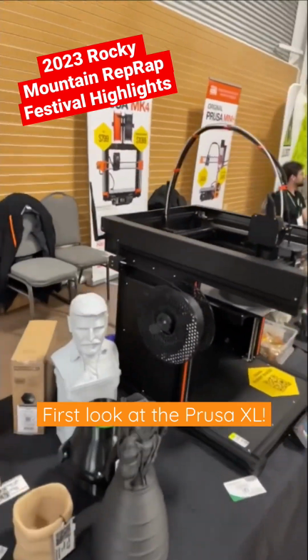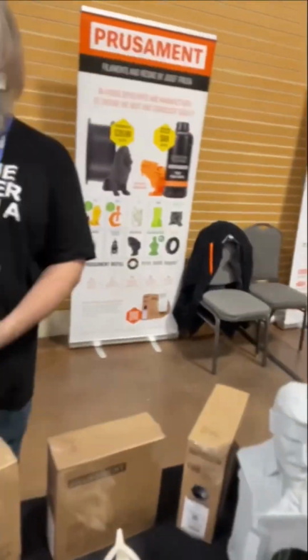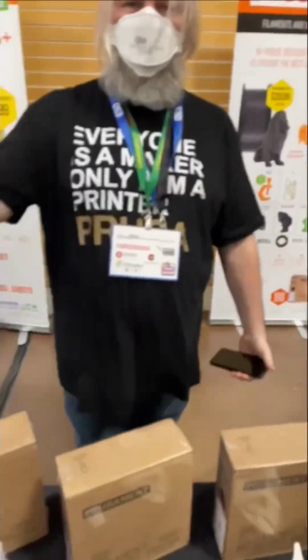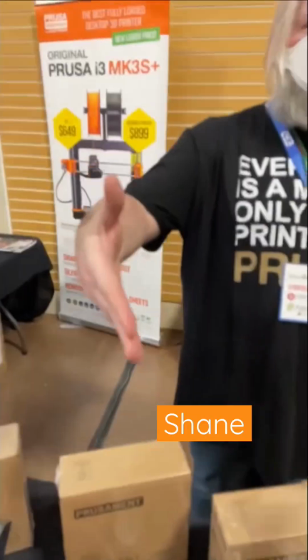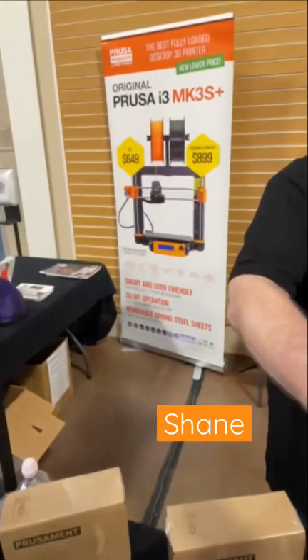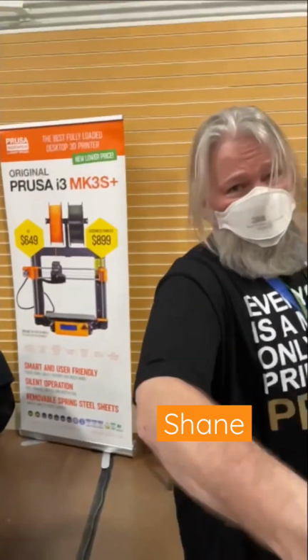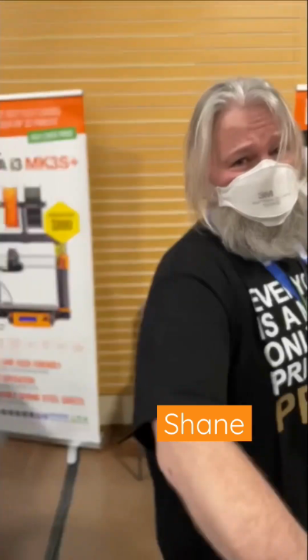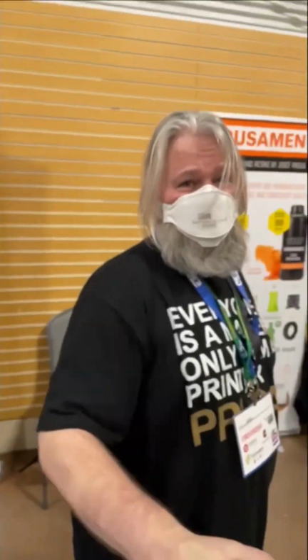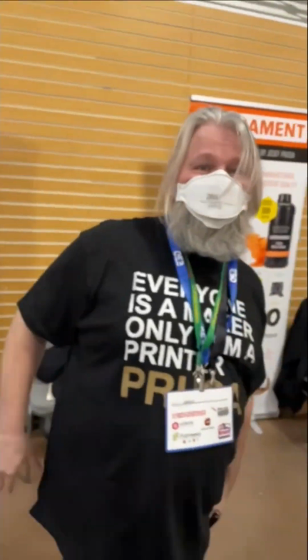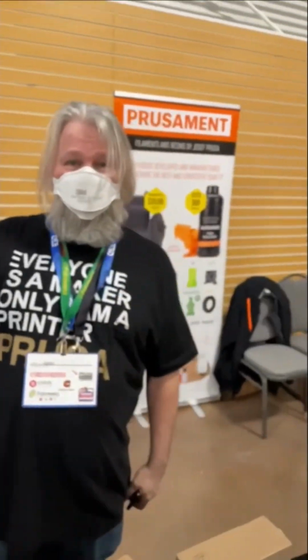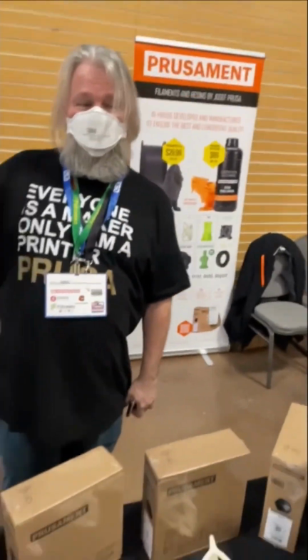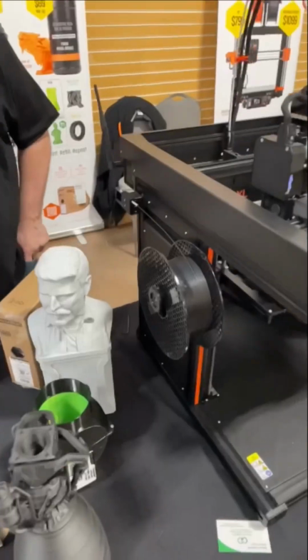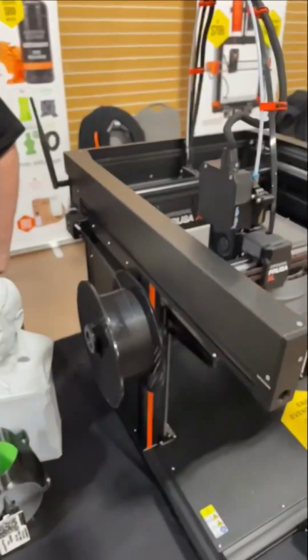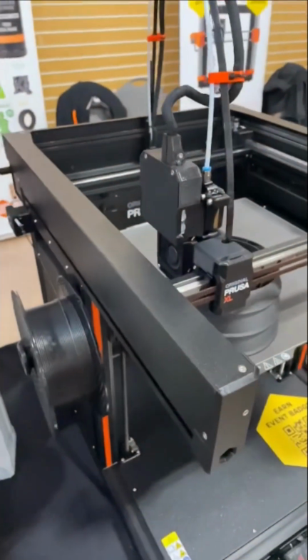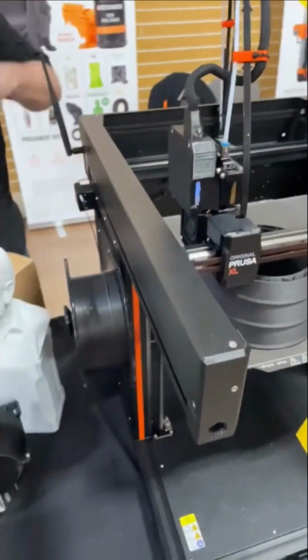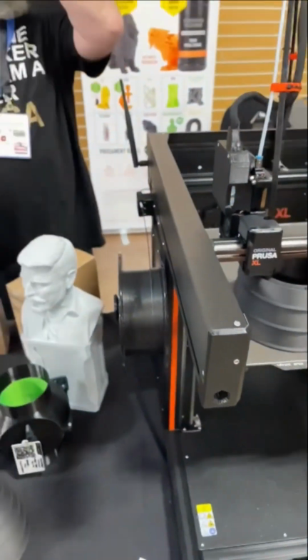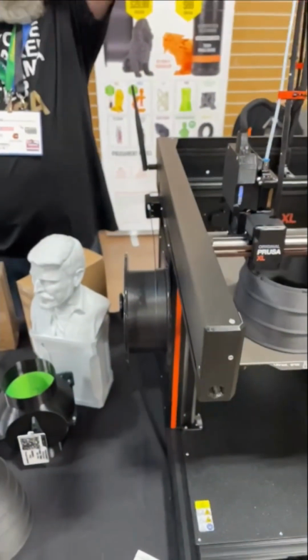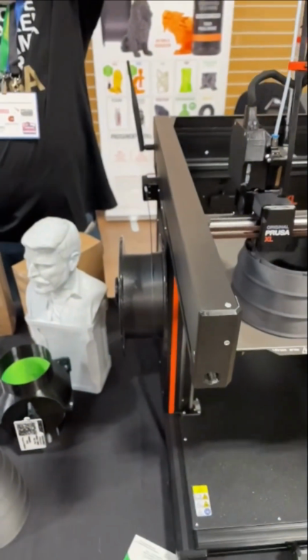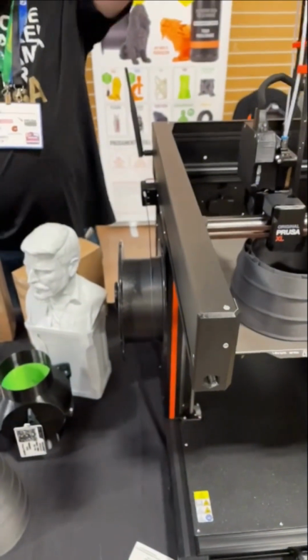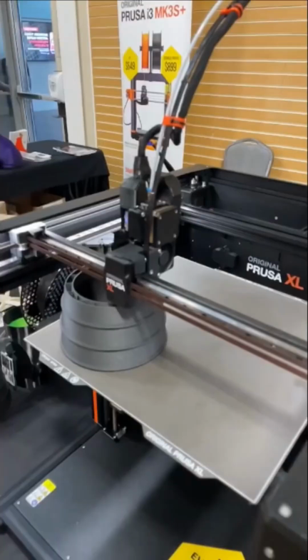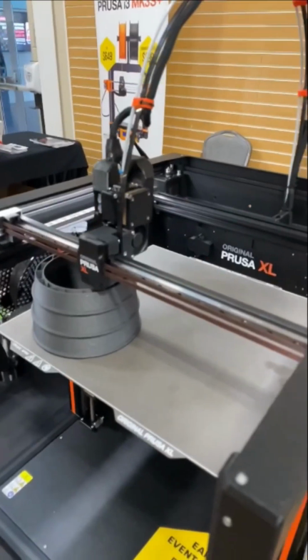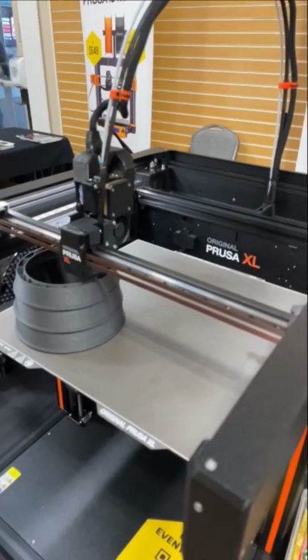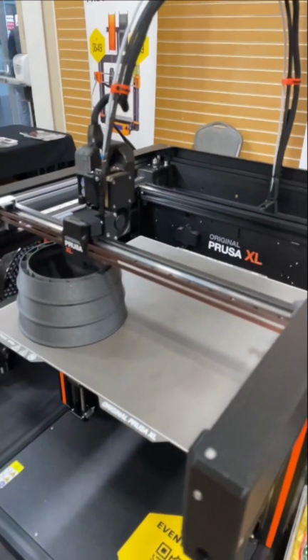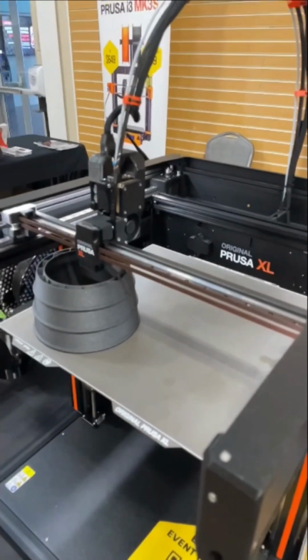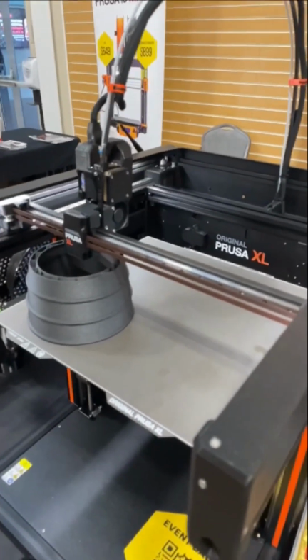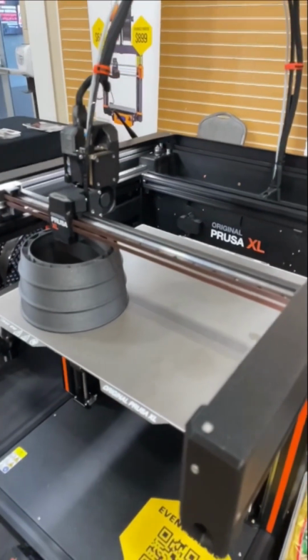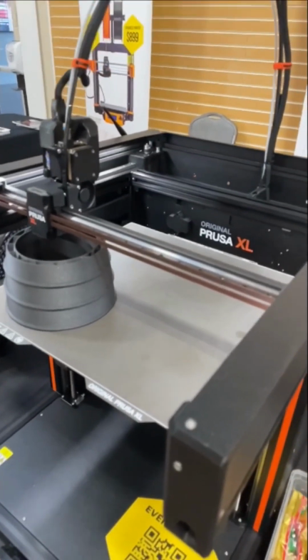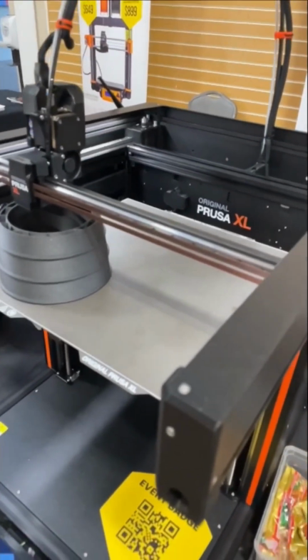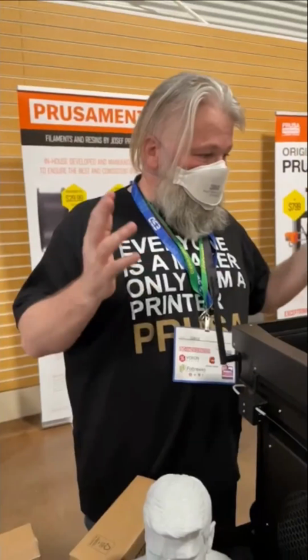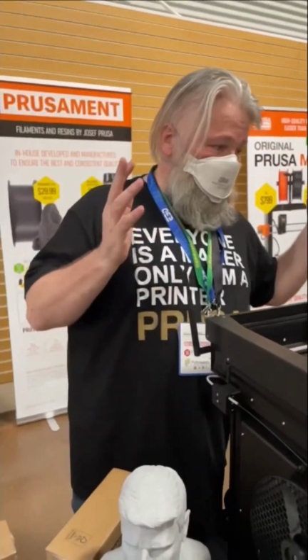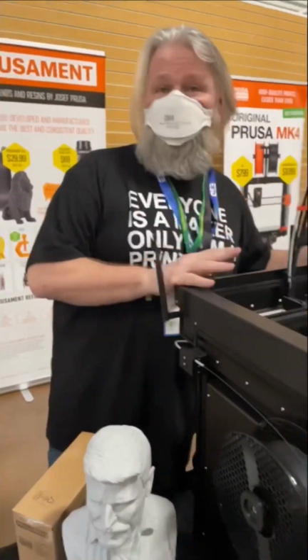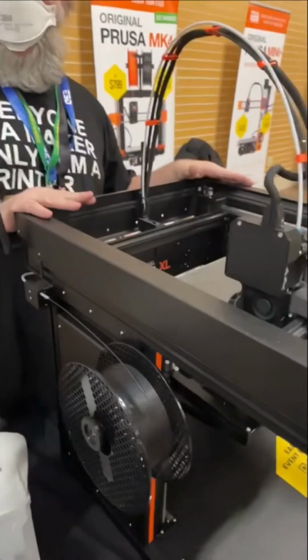Doing well, doing well. This is my first real look at the XL — I saw it very briefly before, but that was more of the prototype version. This is the production model.